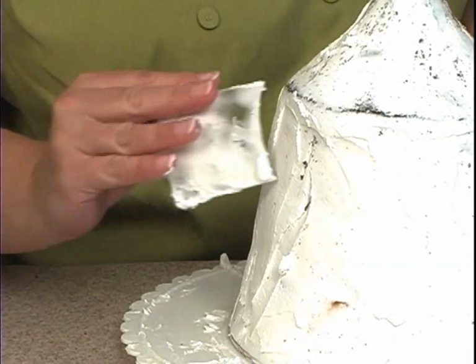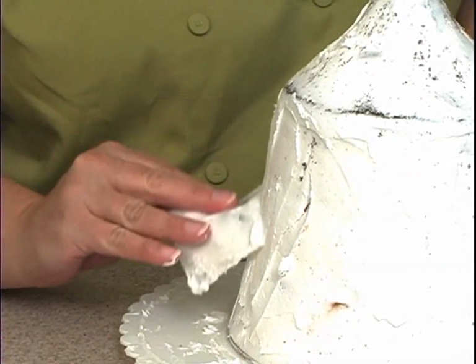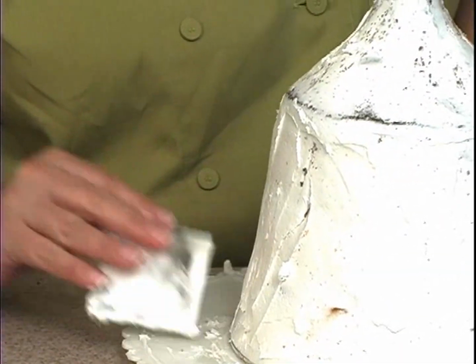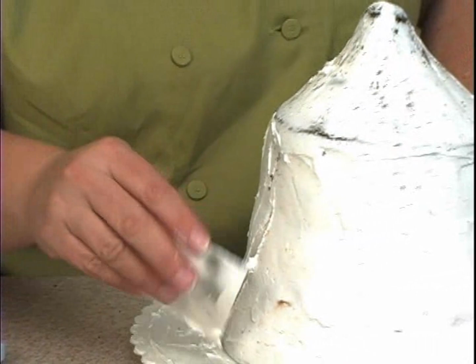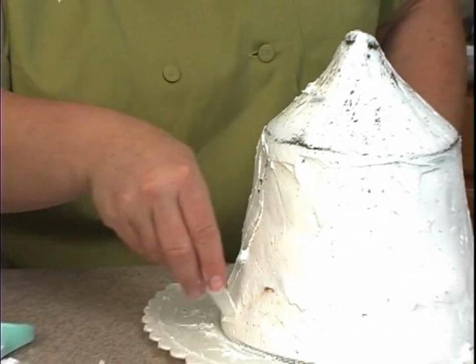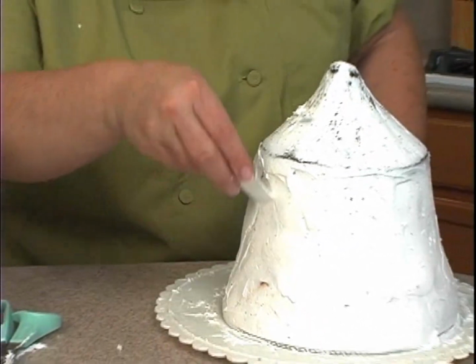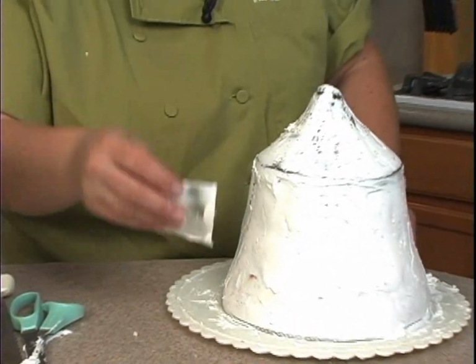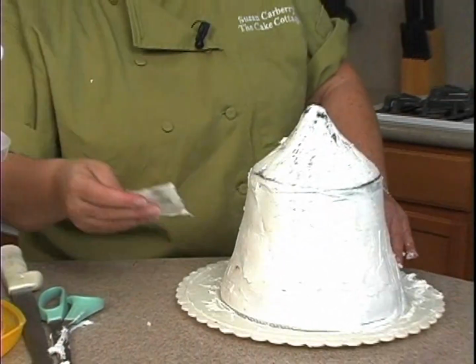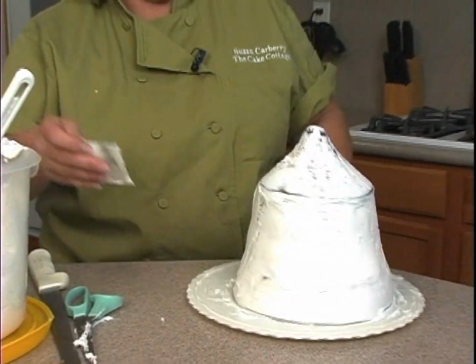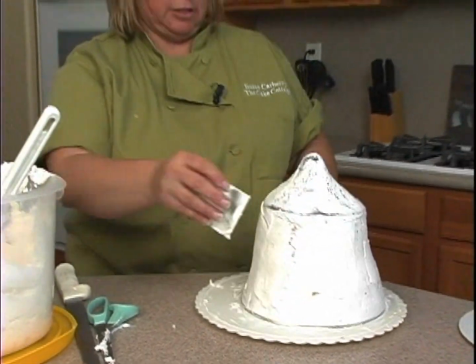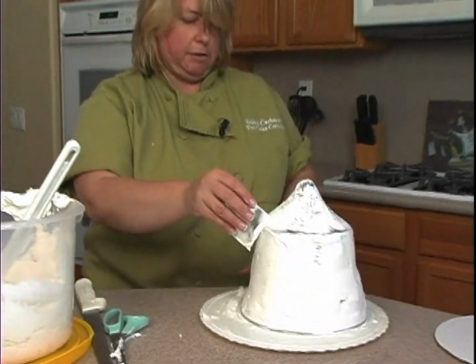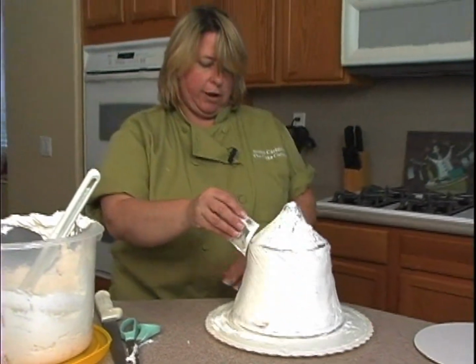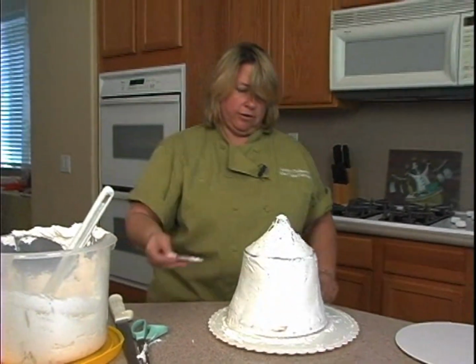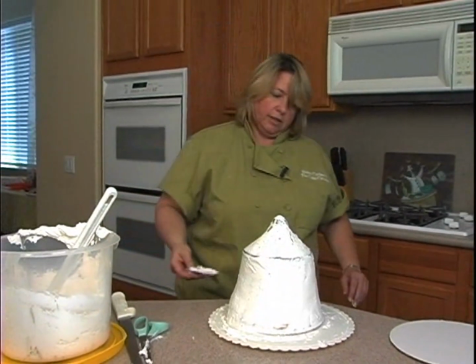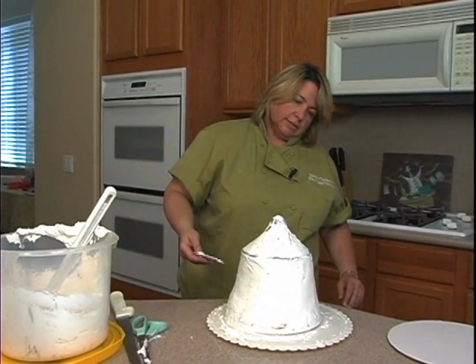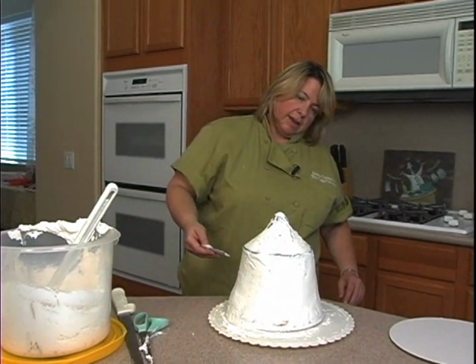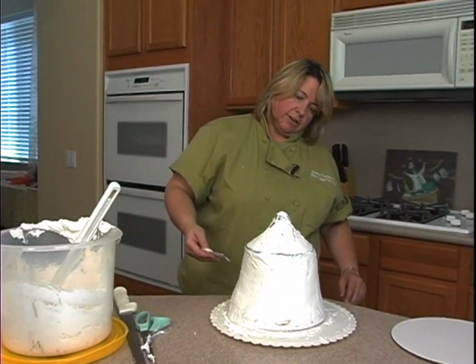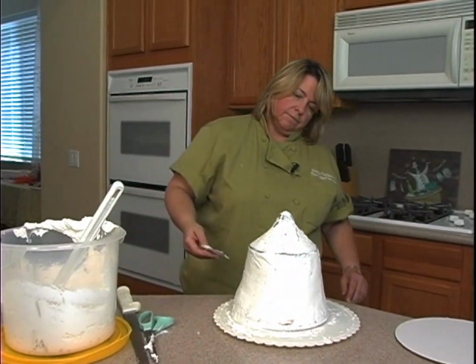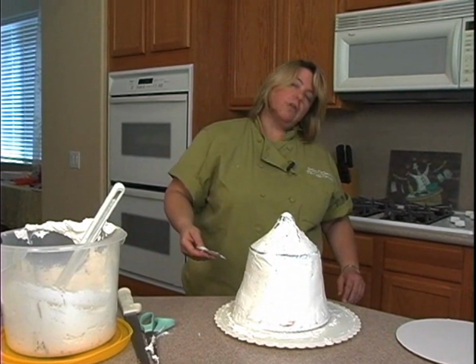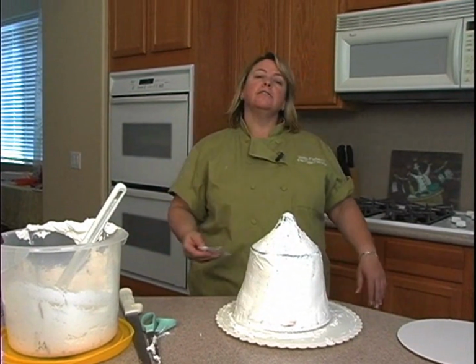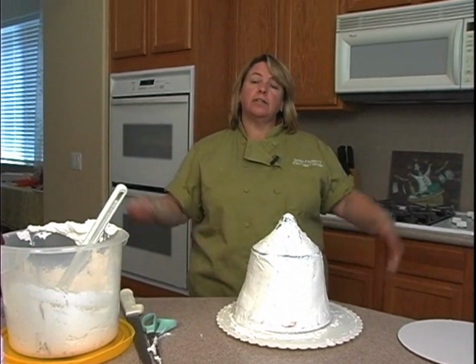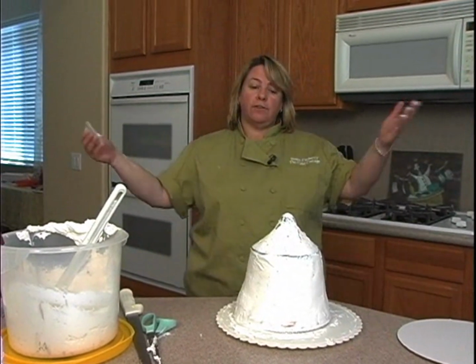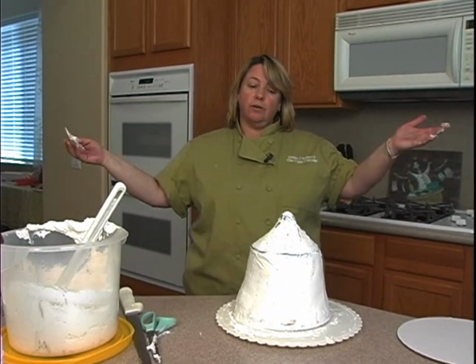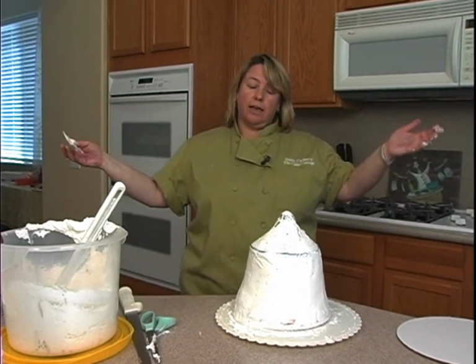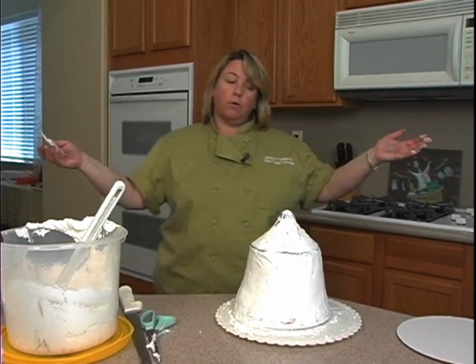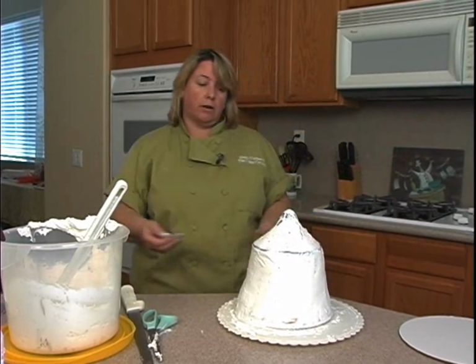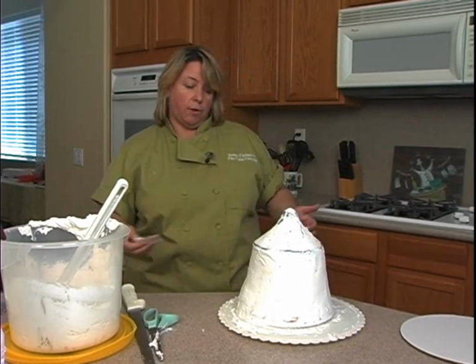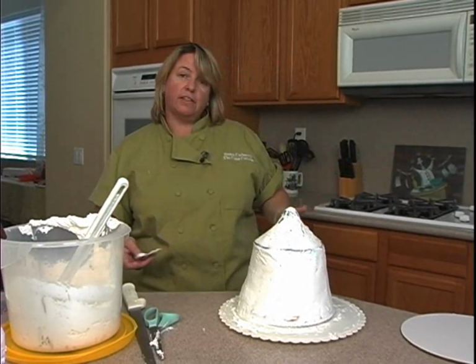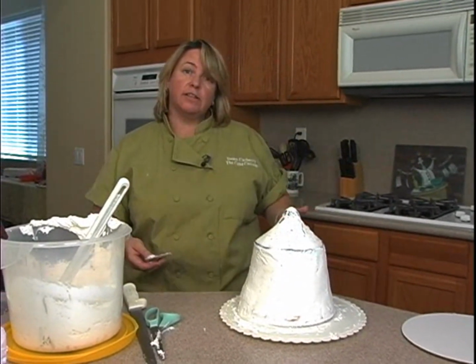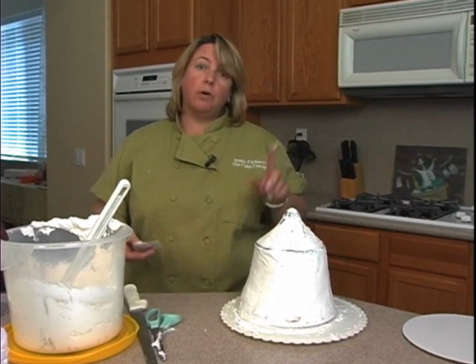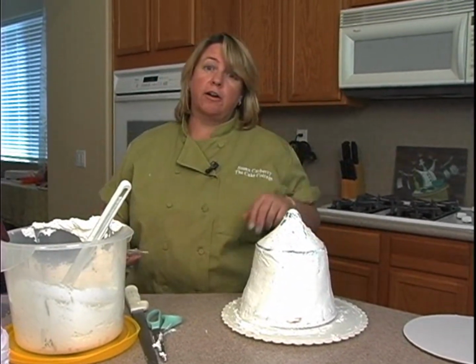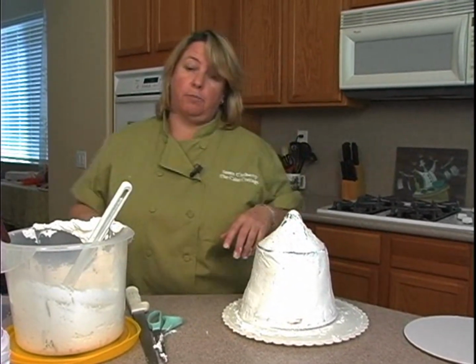I think we're good. I can always smooth it out just a little bit more after it's come out of the freezer. So into the freezer, and while we're waiting for that to freeze up, we'll work on our cake board.